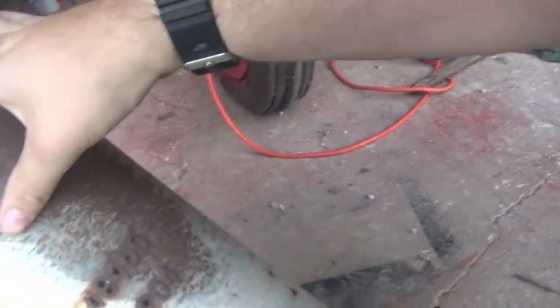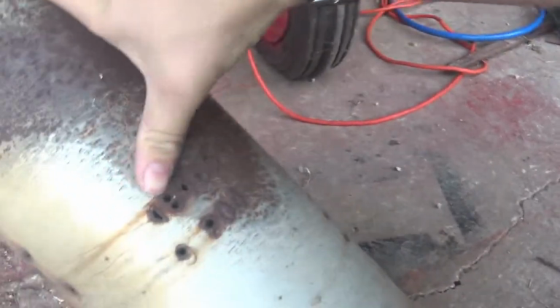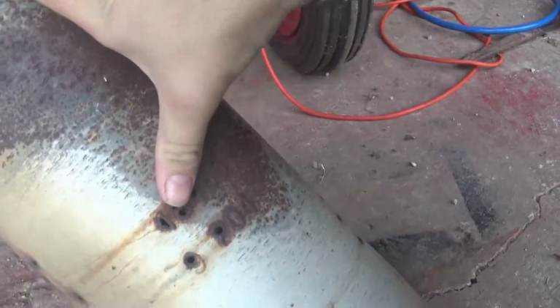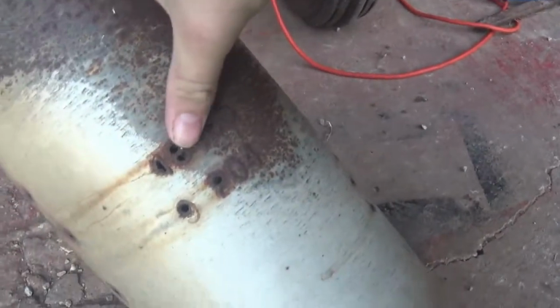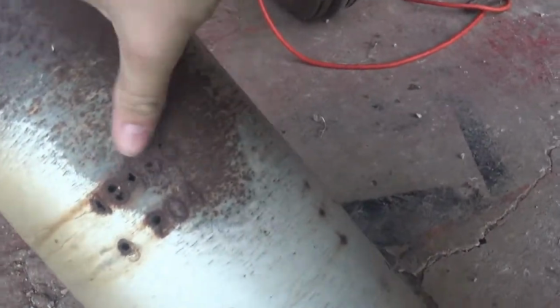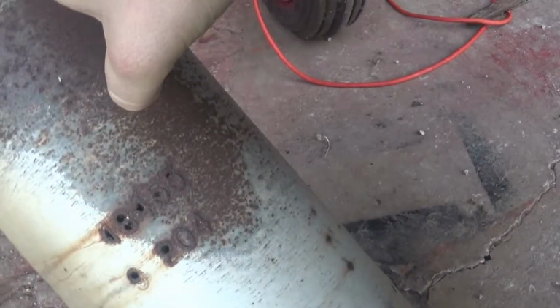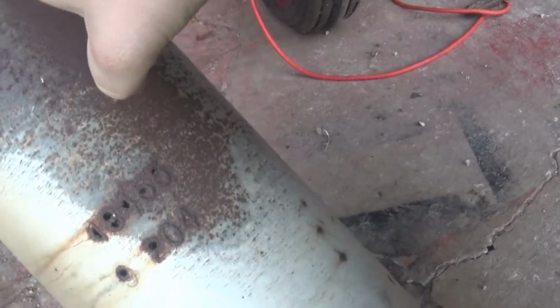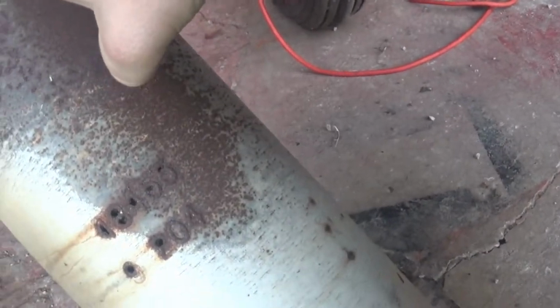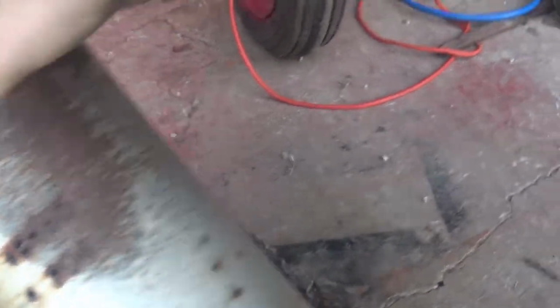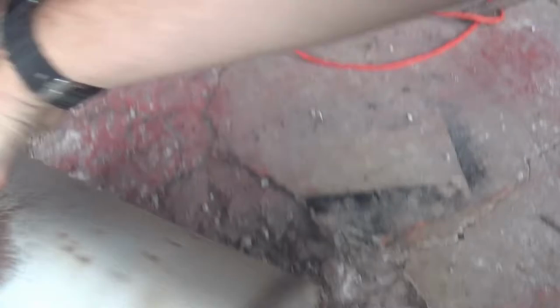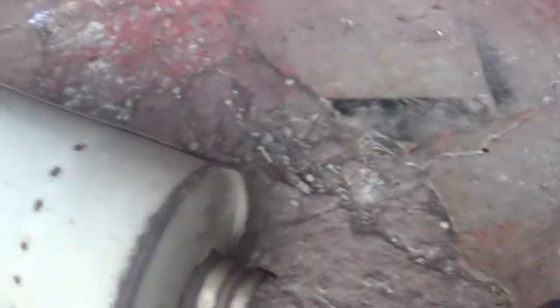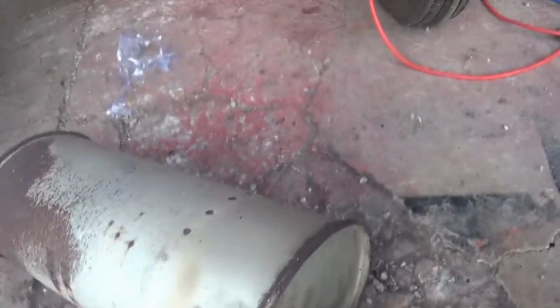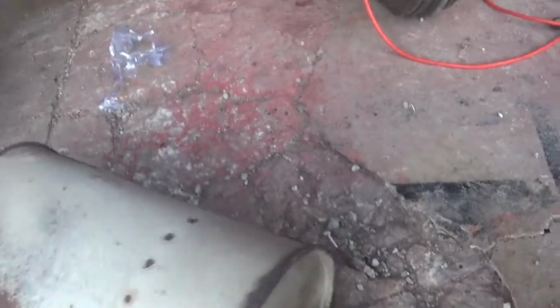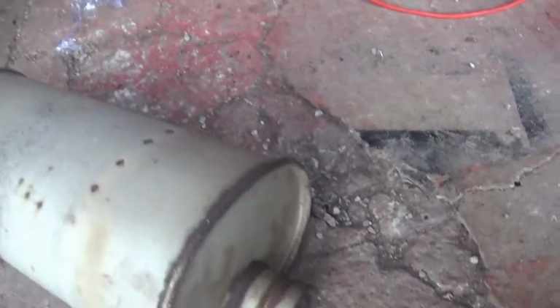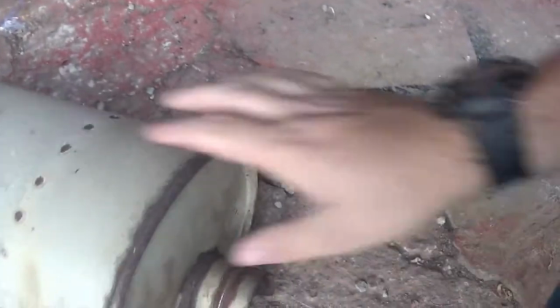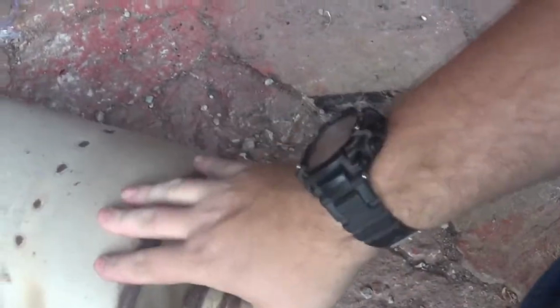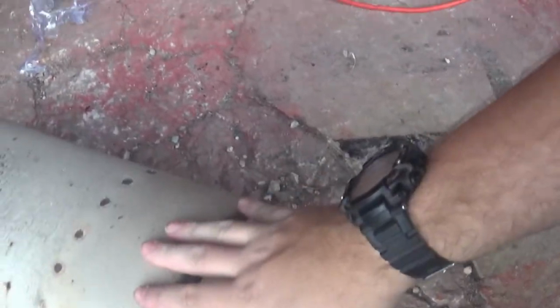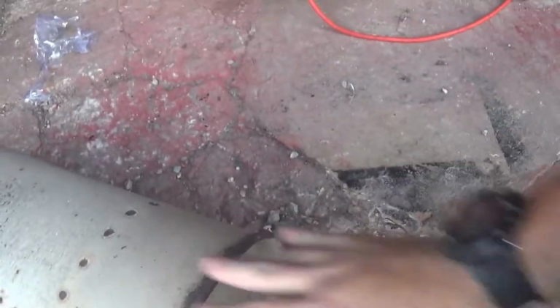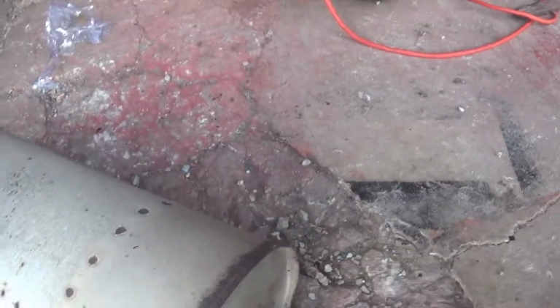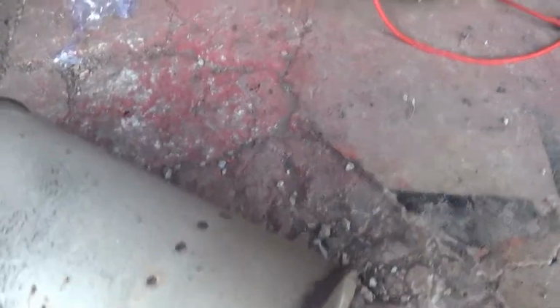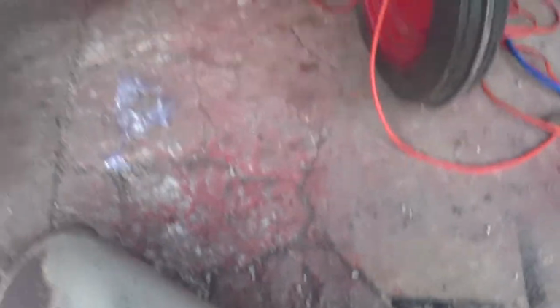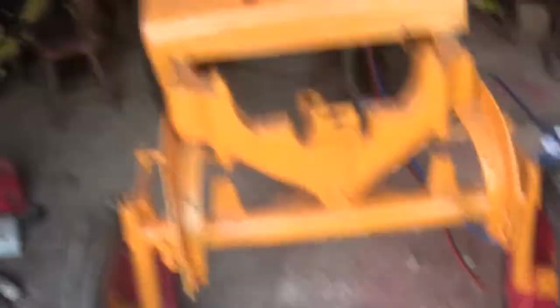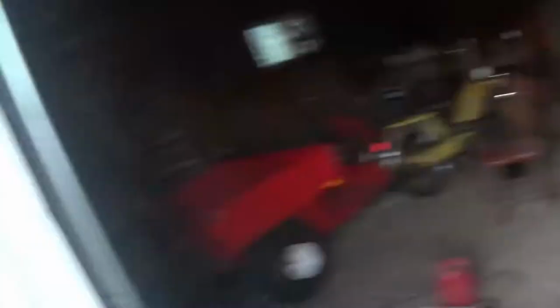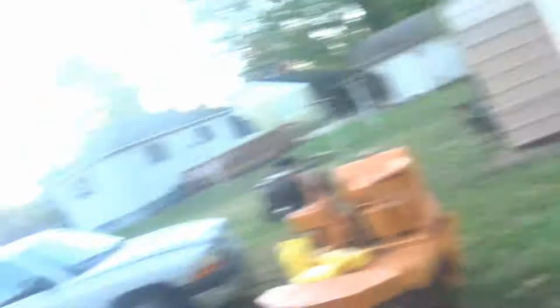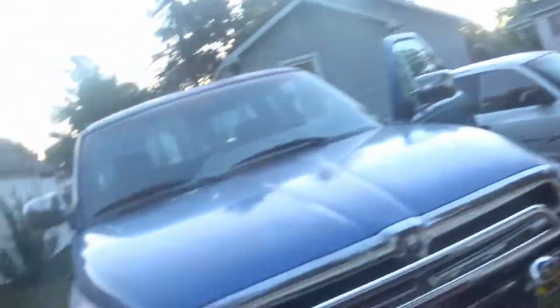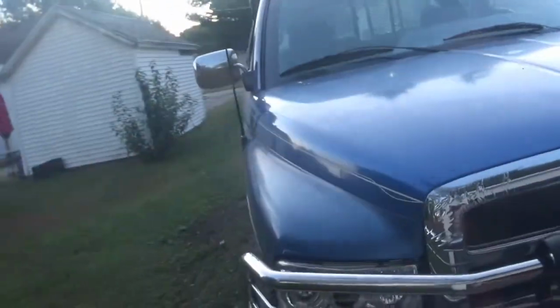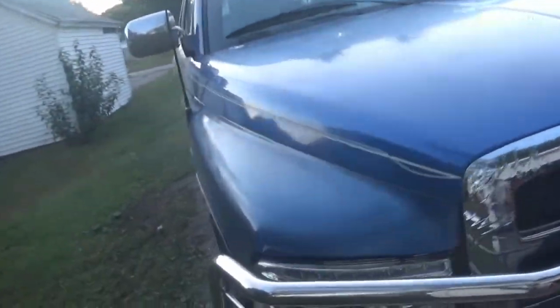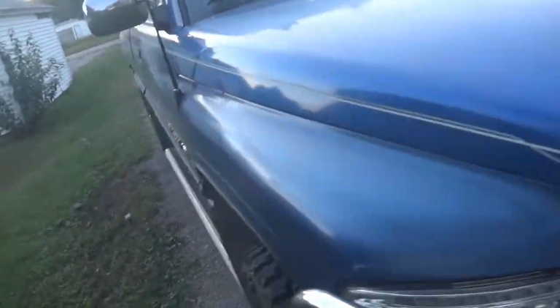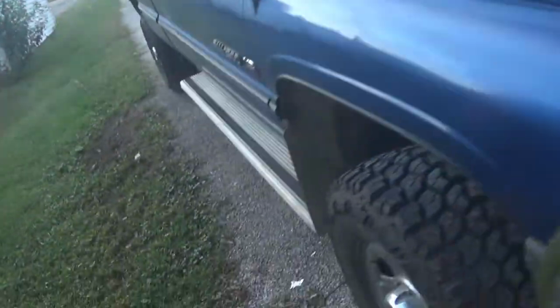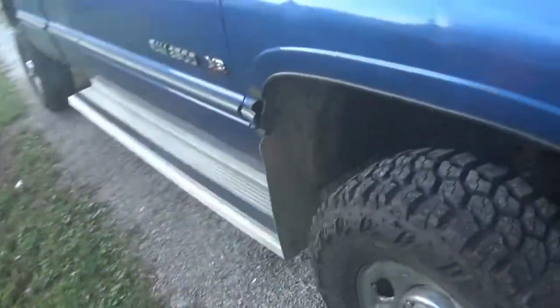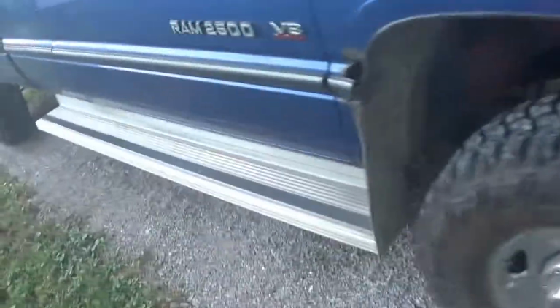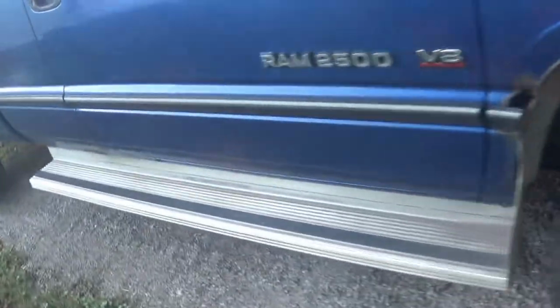I don't know if you can see it, but there's actually holes rotted through the middle of the numbers. So yeah, I had a Thrush welded muffler that I actually bought for the Falcon, but I never ended up using it on it.